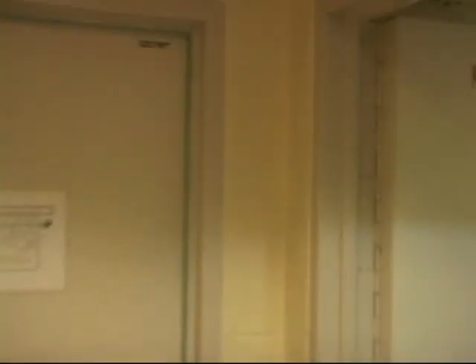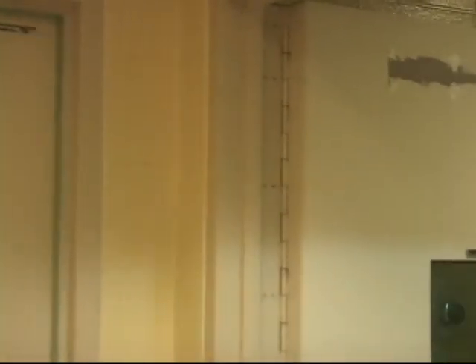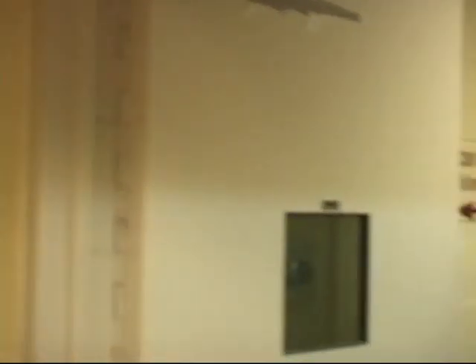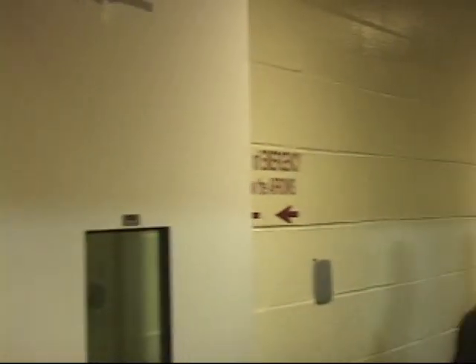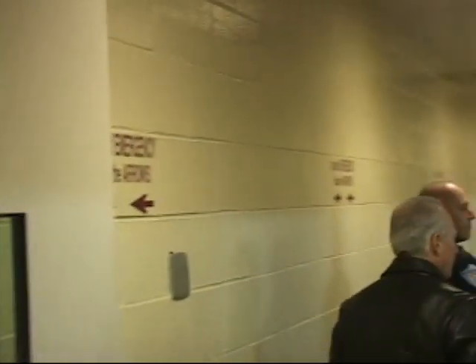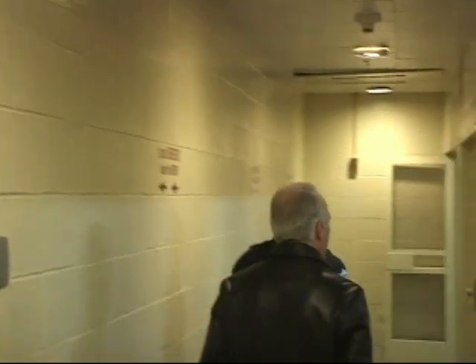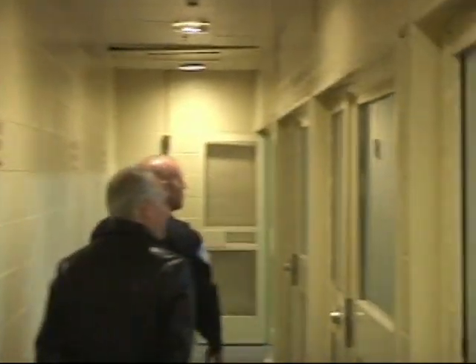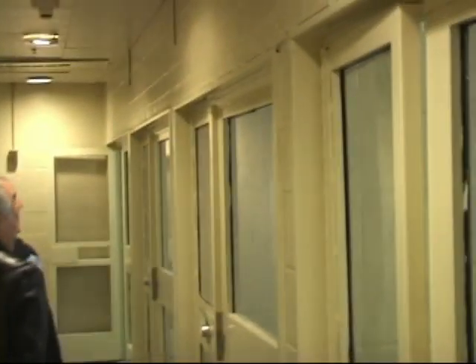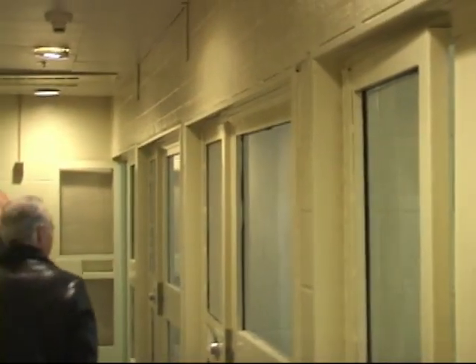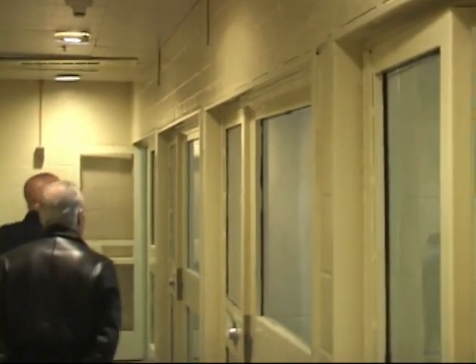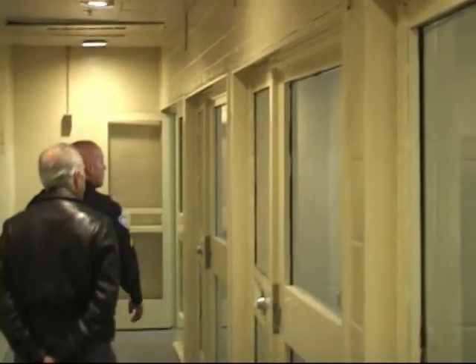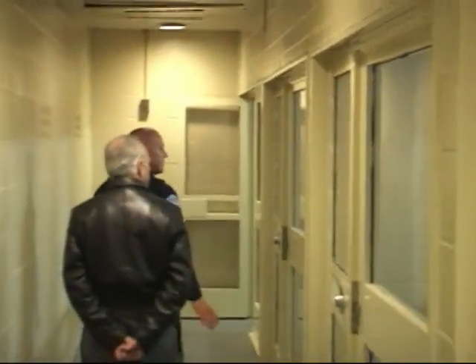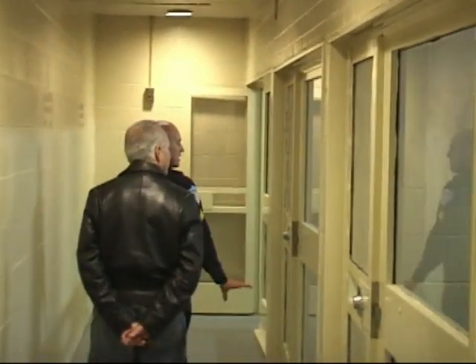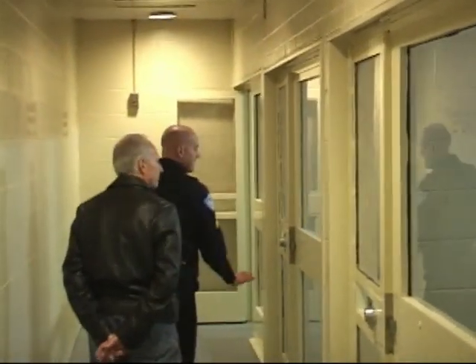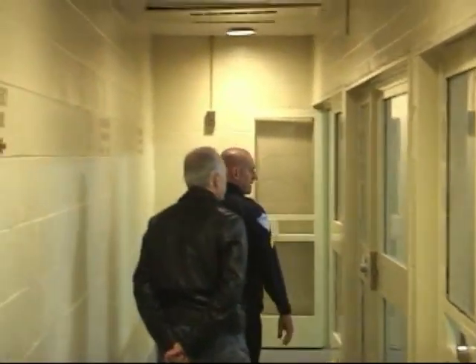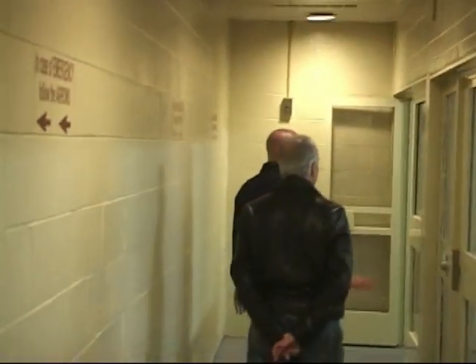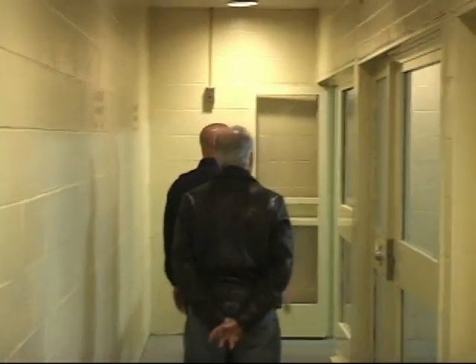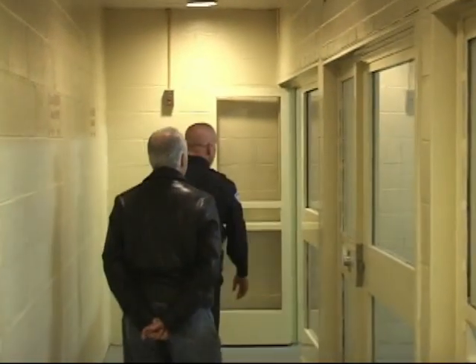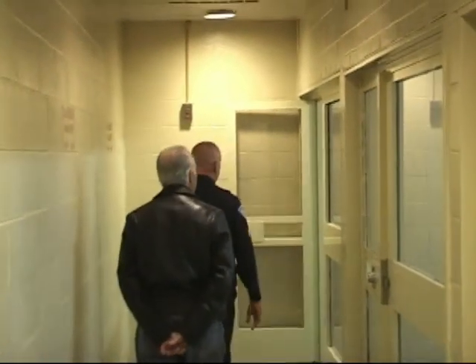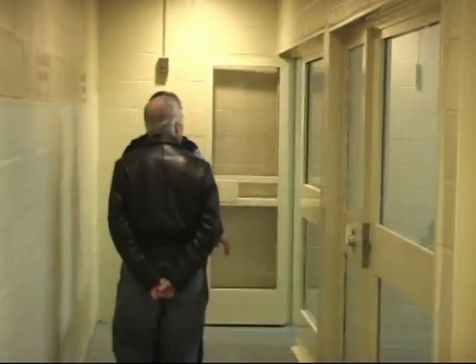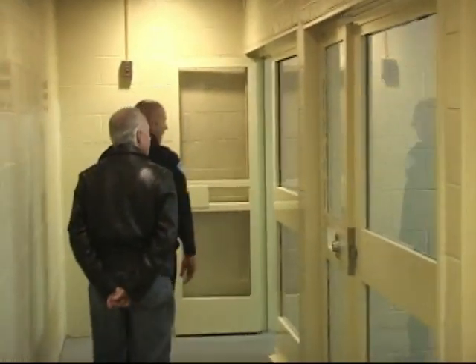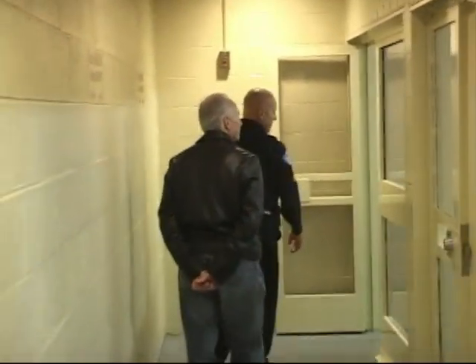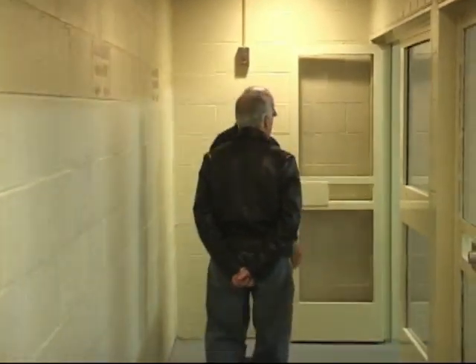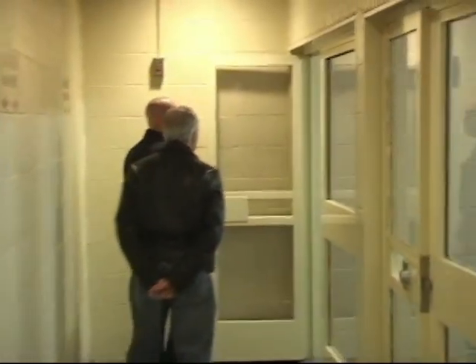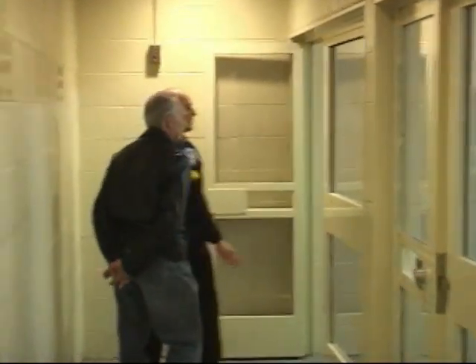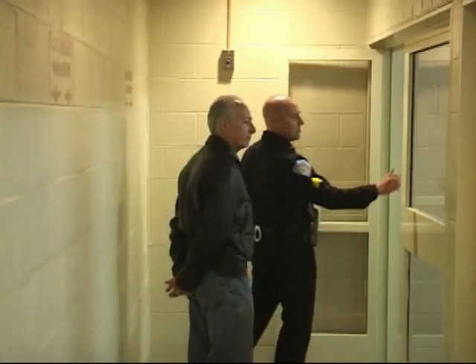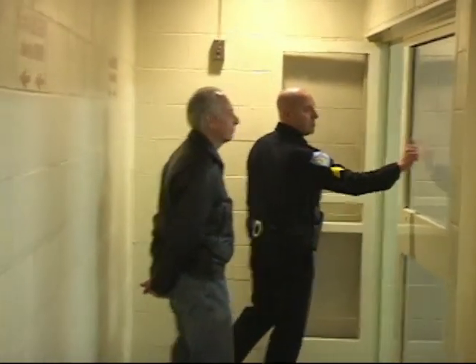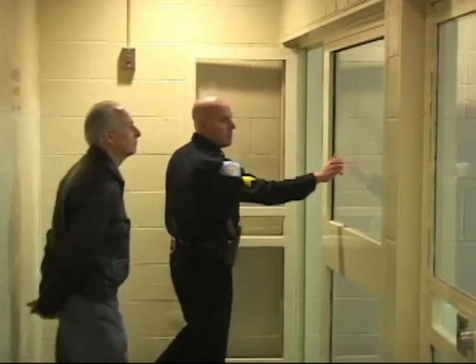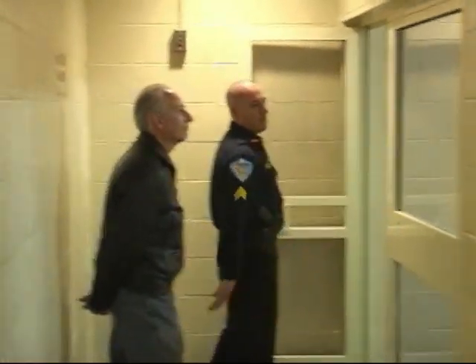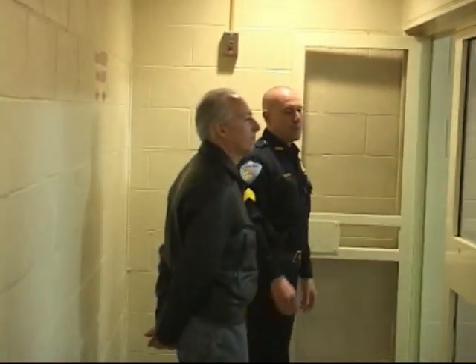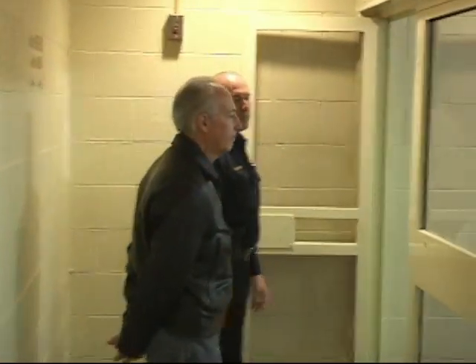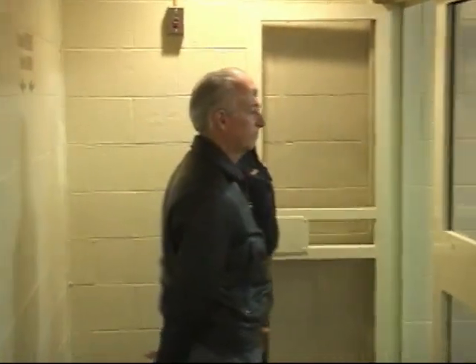Now these don't look like cells, to be honest with you, because there are no bars. When we moved into the station in 1990, 91, the old cell block had bars in them. These are just pretty solid plexiglass.